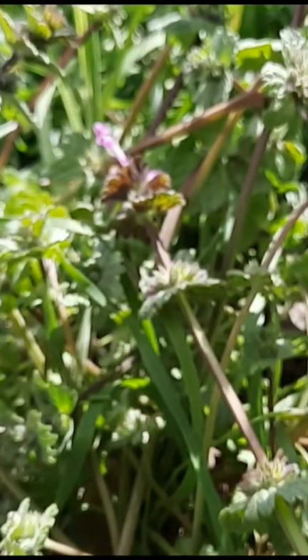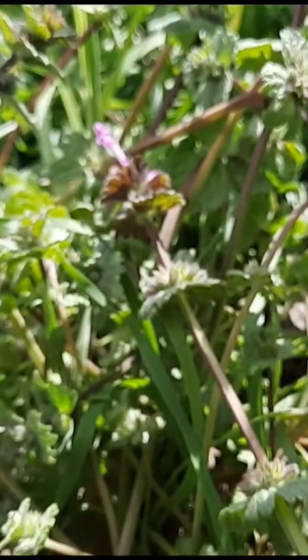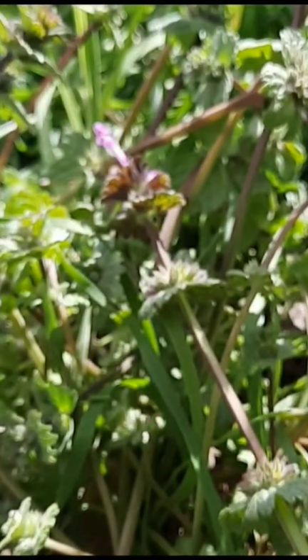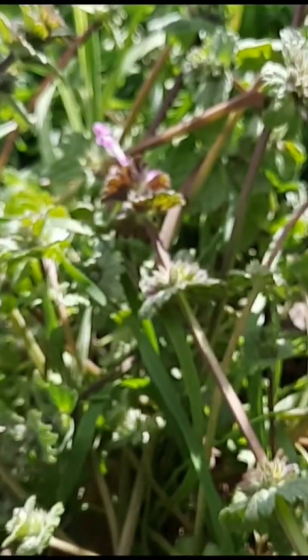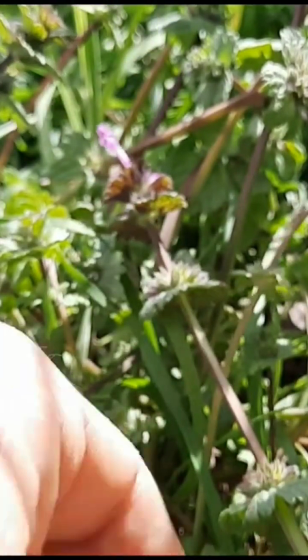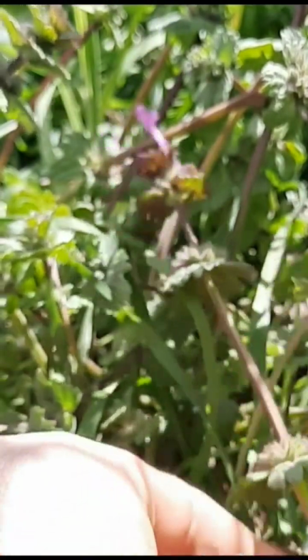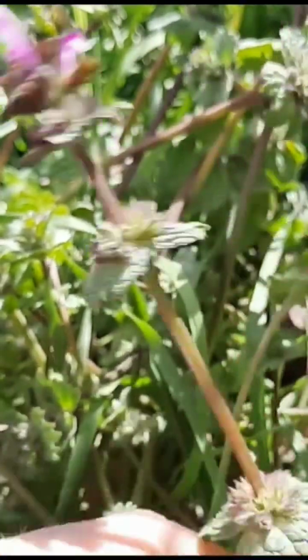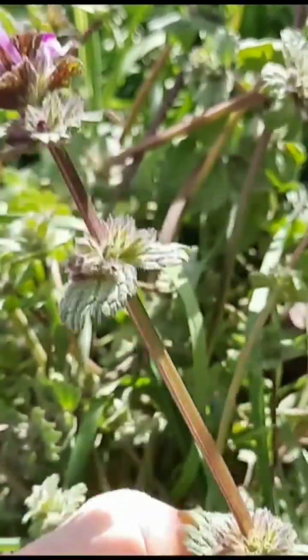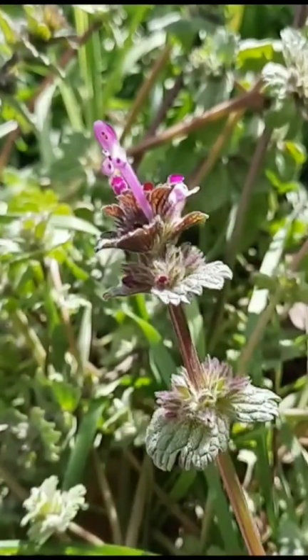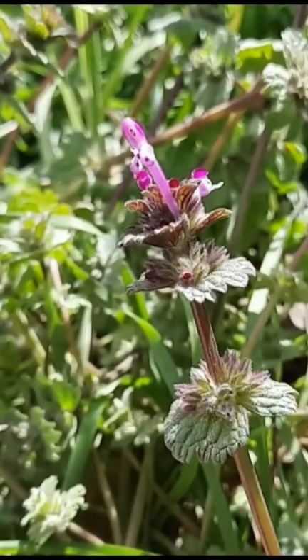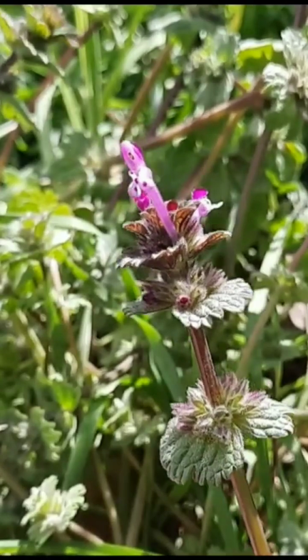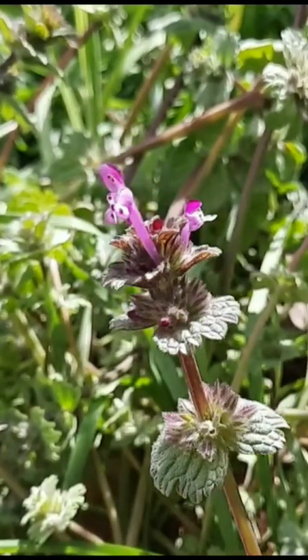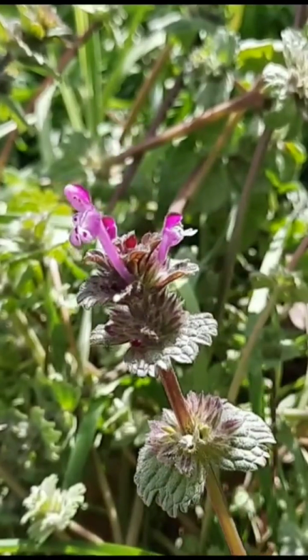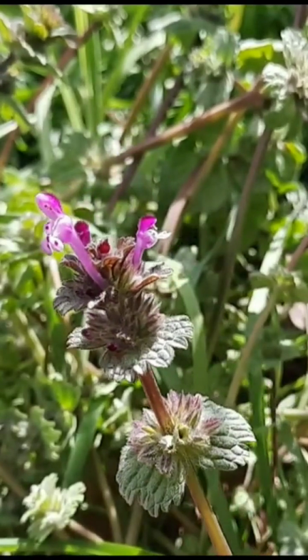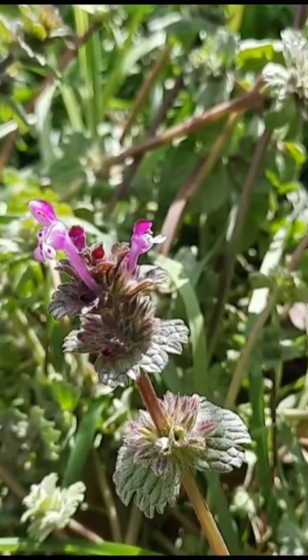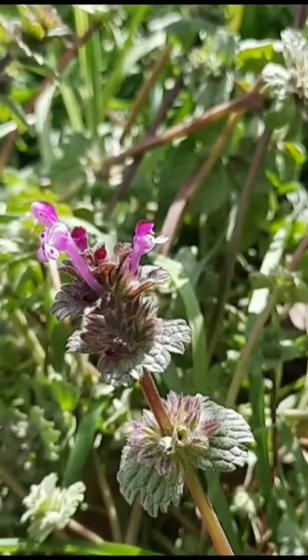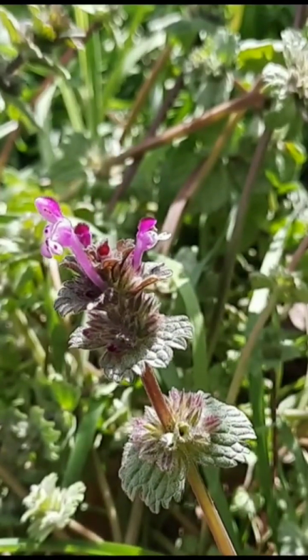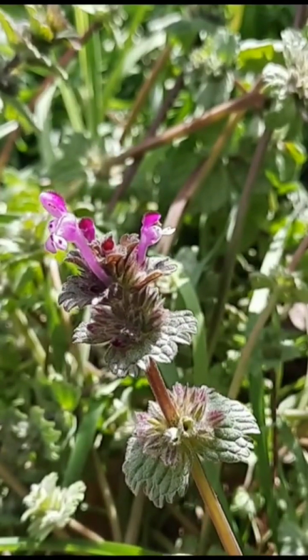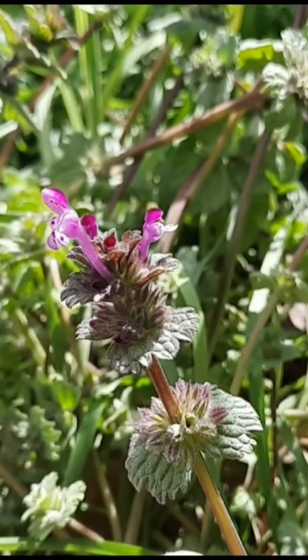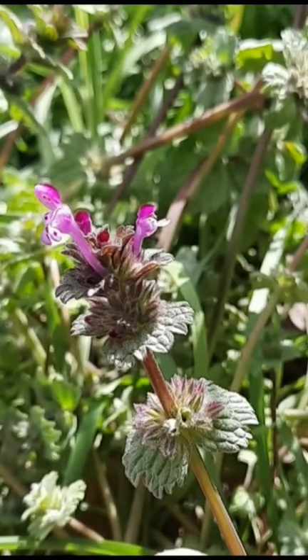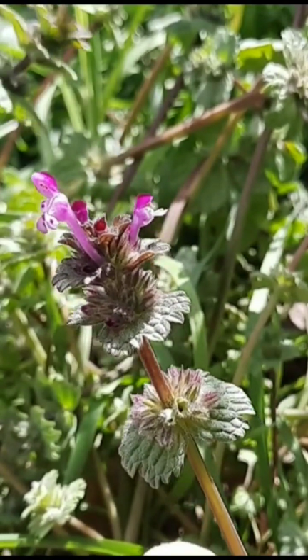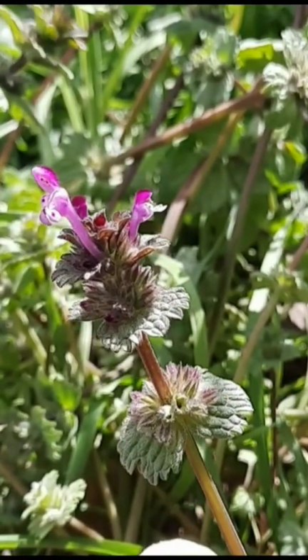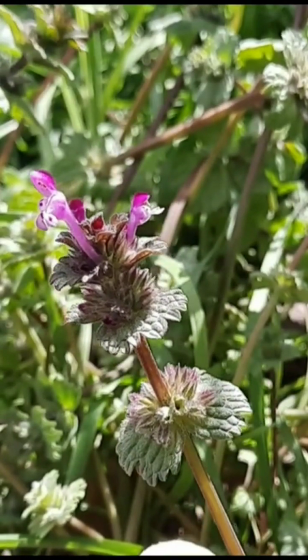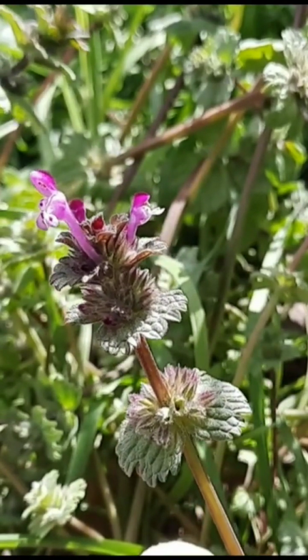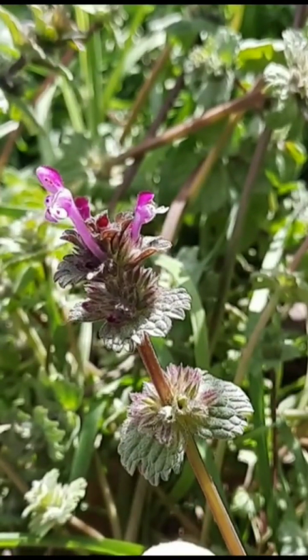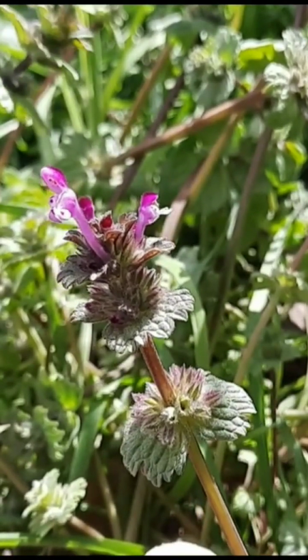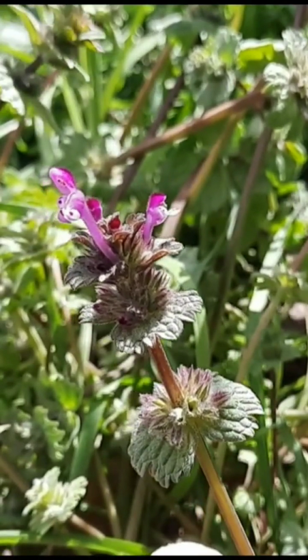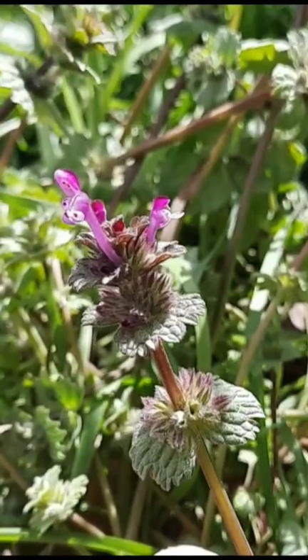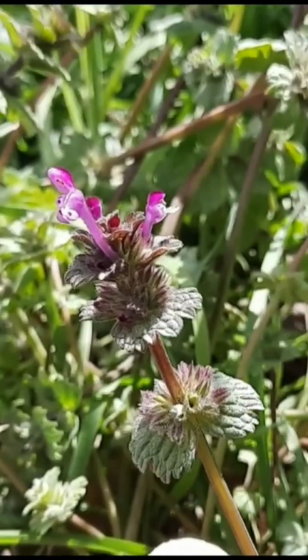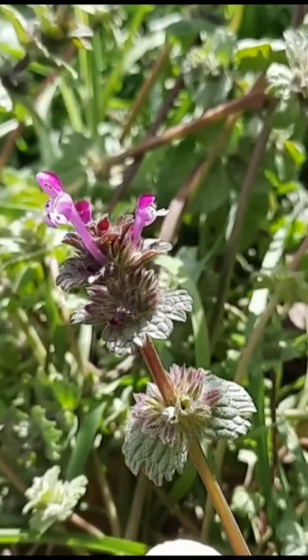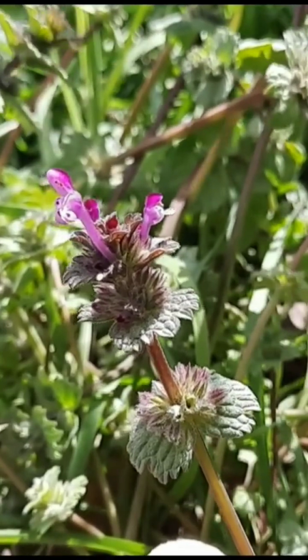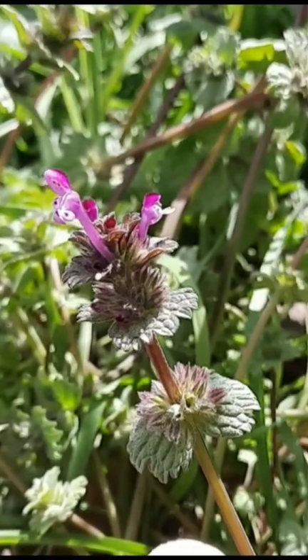They also have flowers which come from the axil — that's the part where the leaf meets the stem — and the flowers can be pink to dark purple.